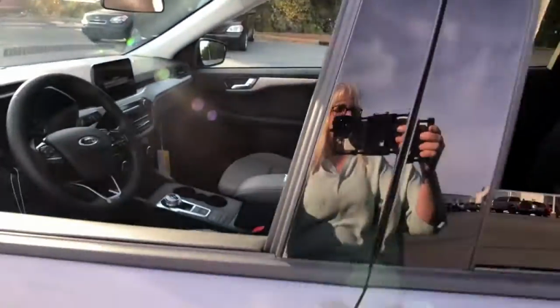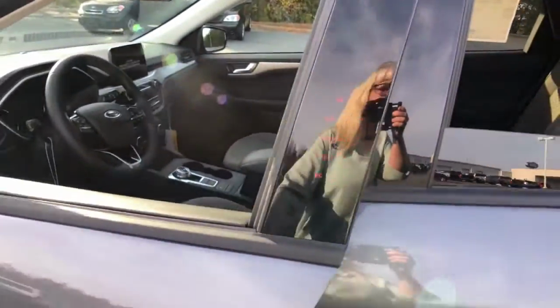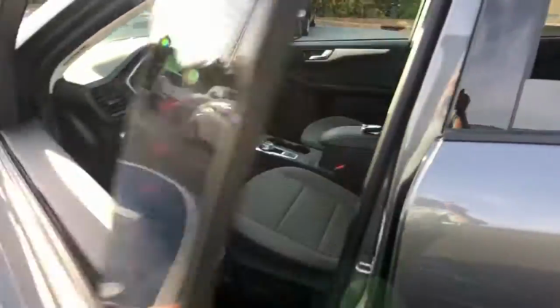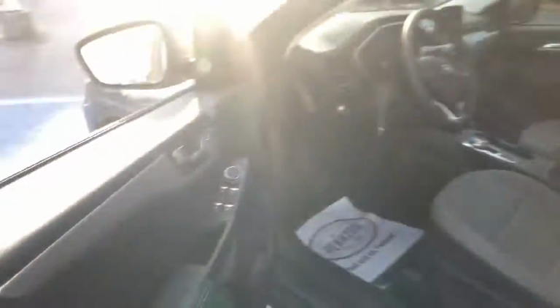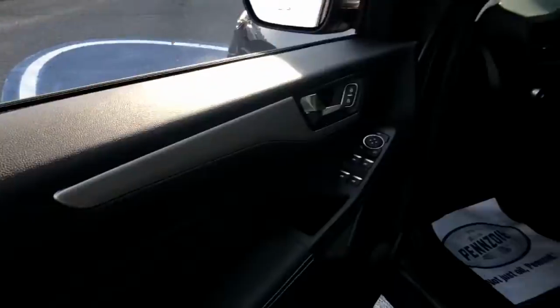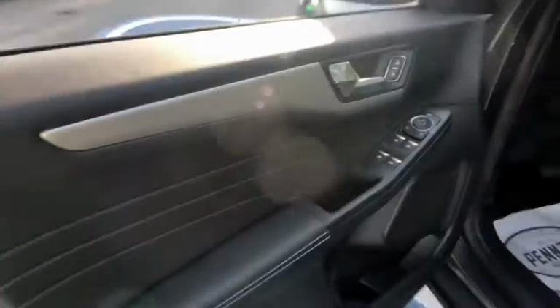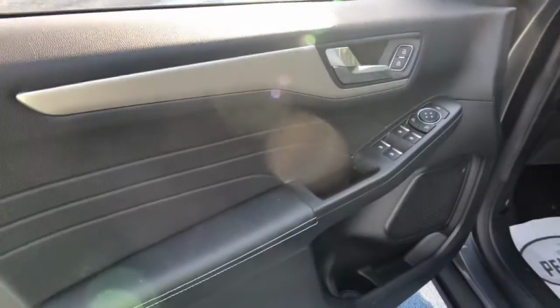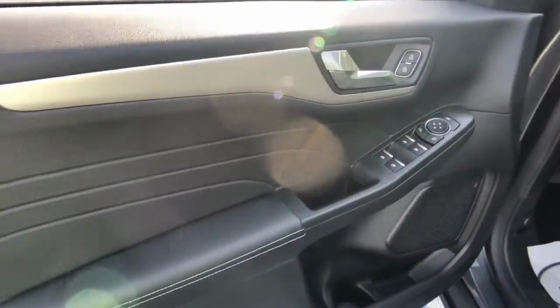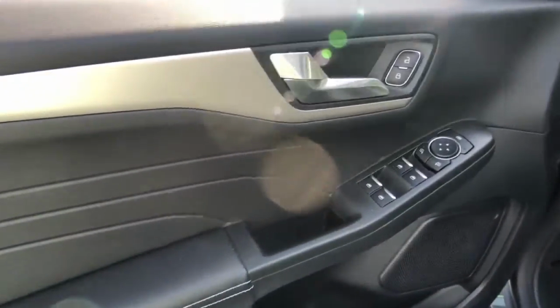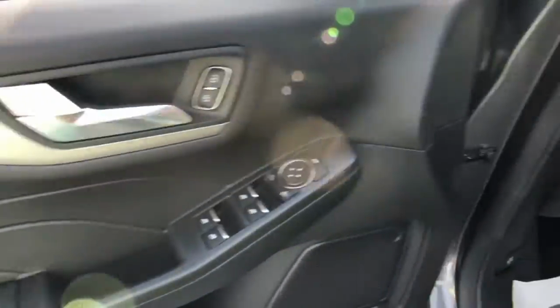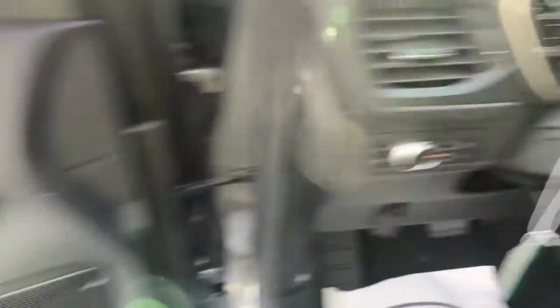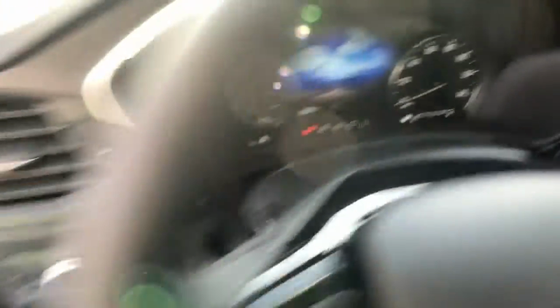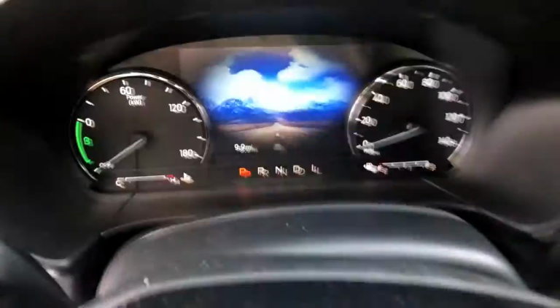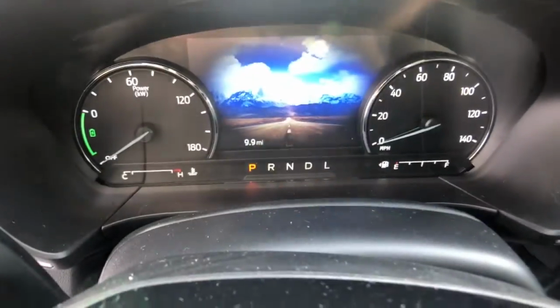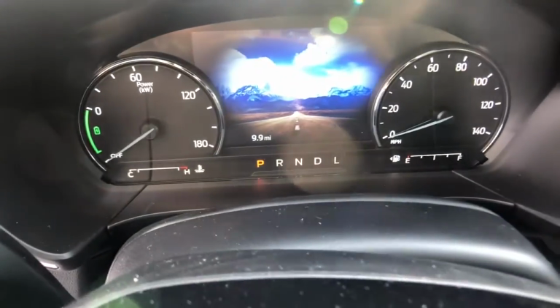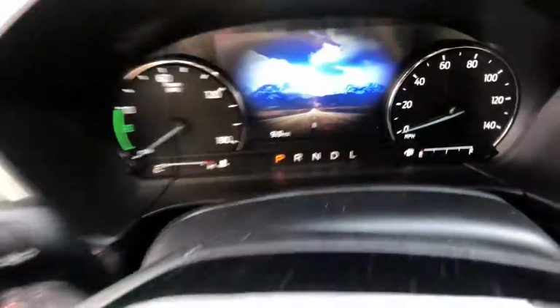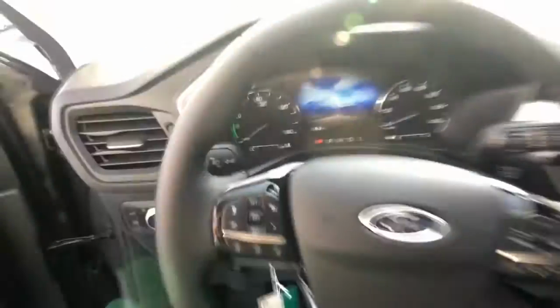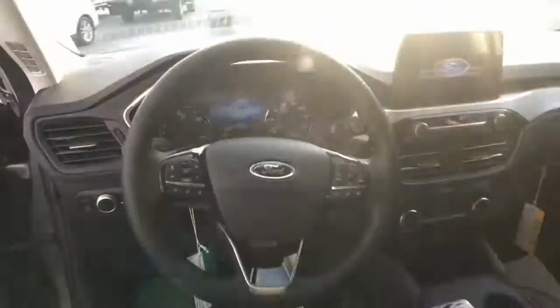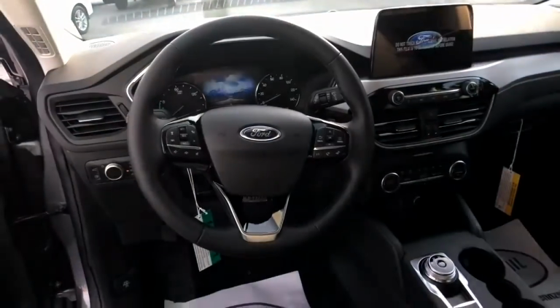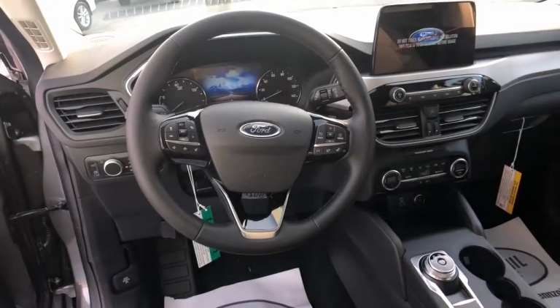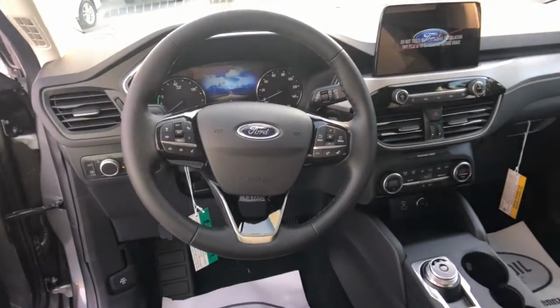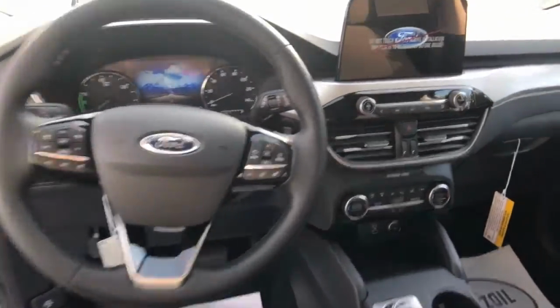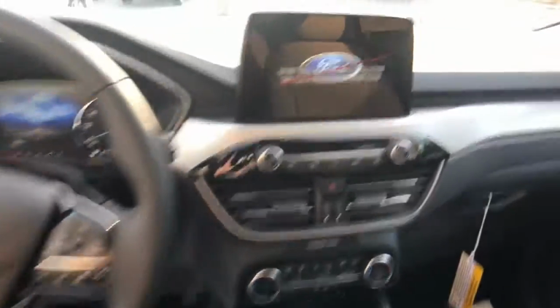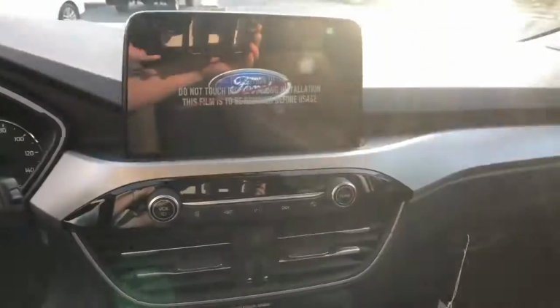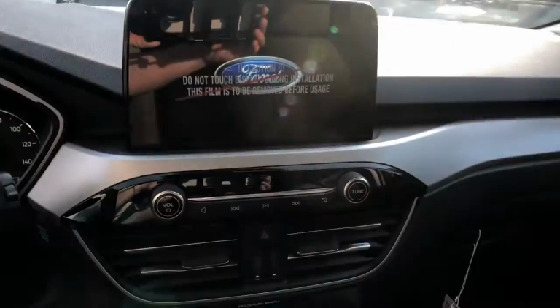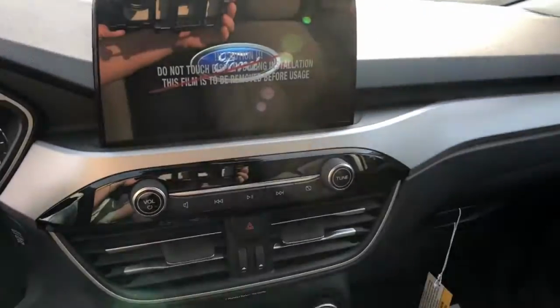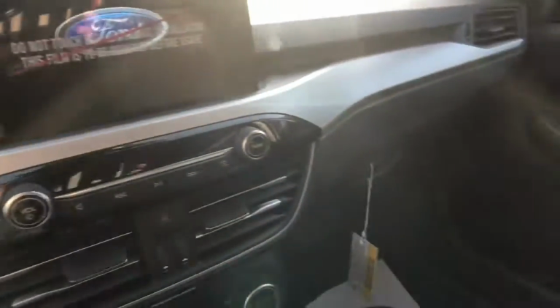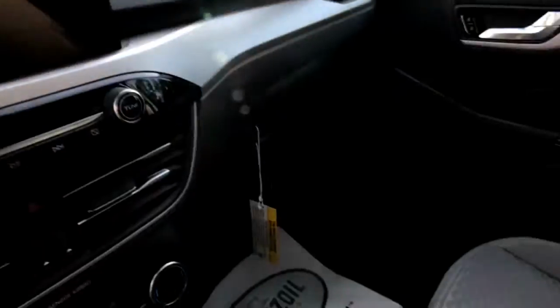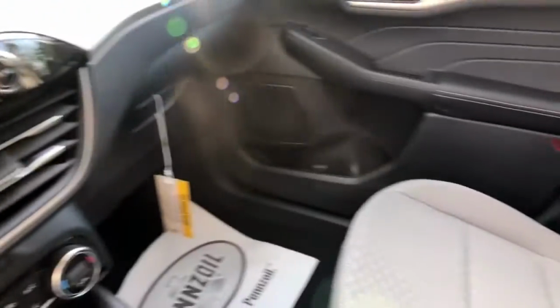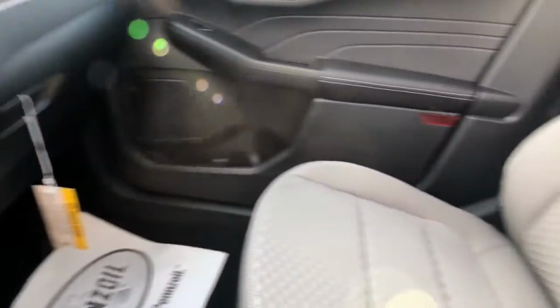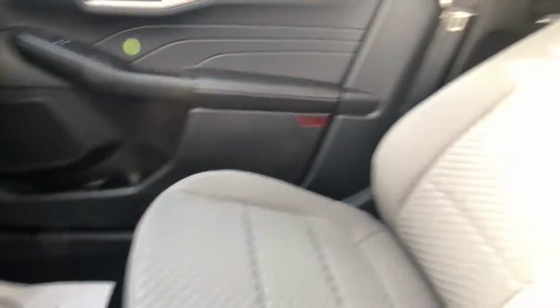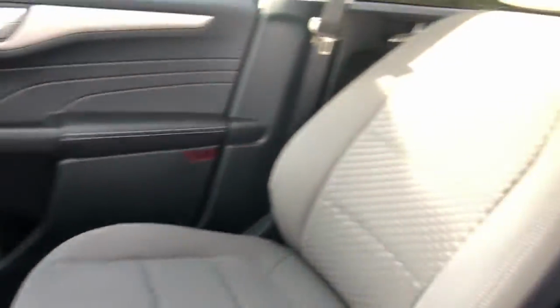These are just some of the great options this vehicle comes with: power liftgate, electronic stability control, trip computer, bucket seats, power windows, AM-FM stereo, four-wheel disc brakes, and power steering.